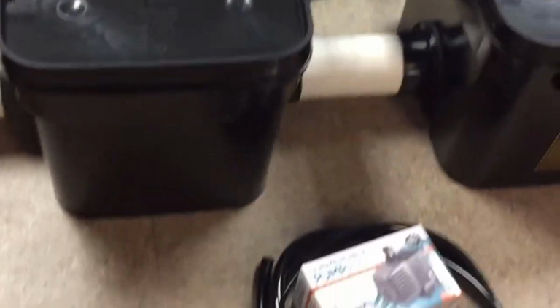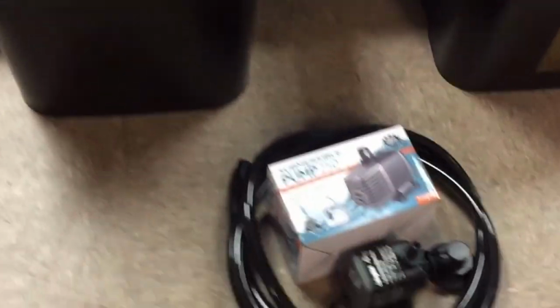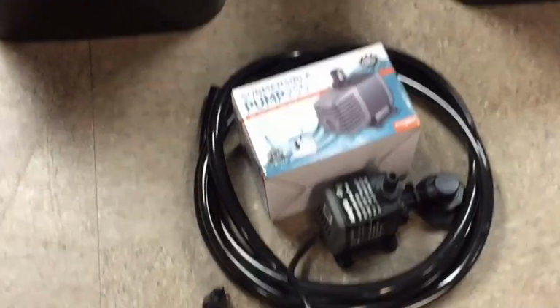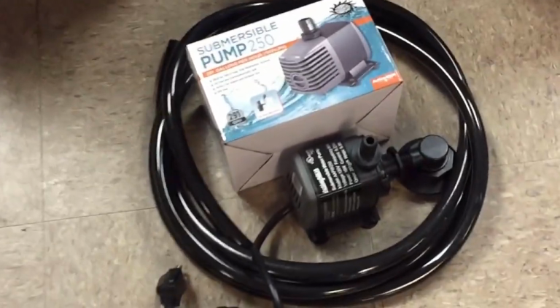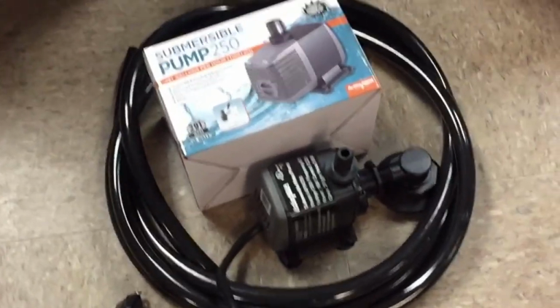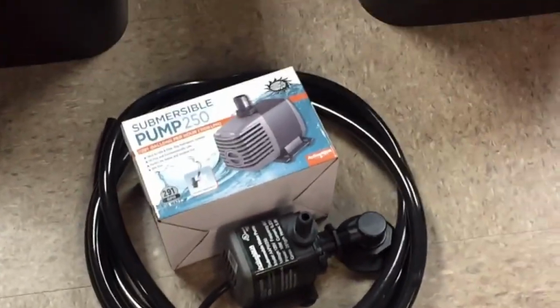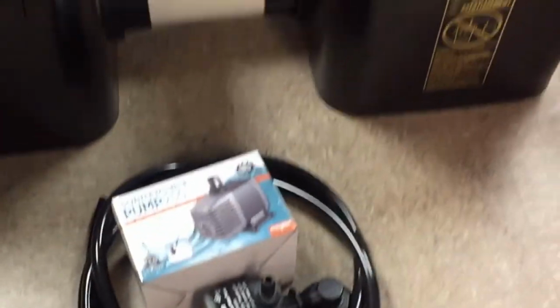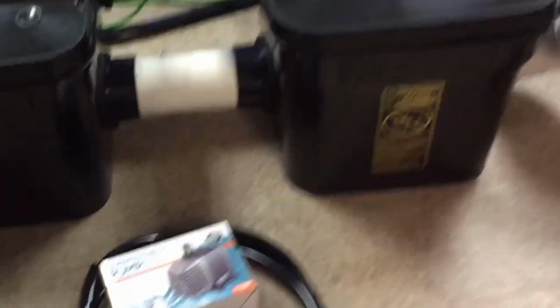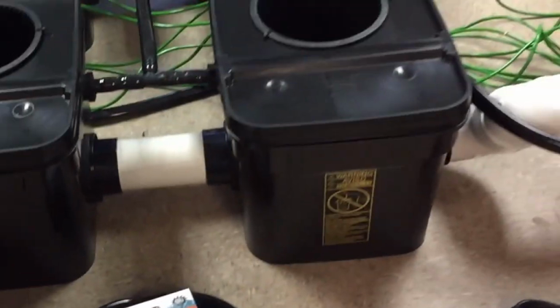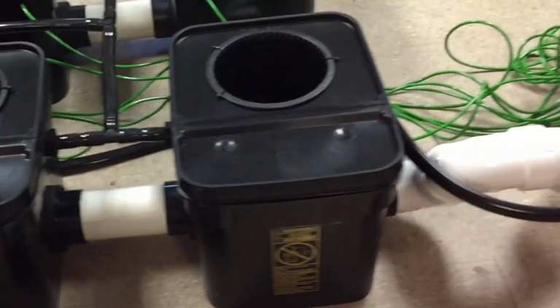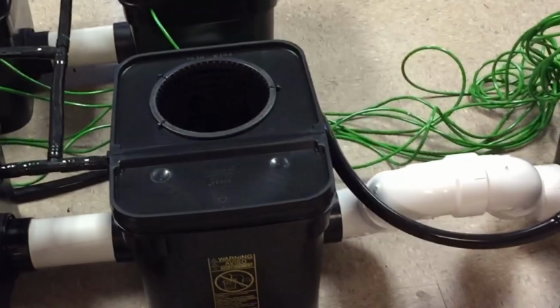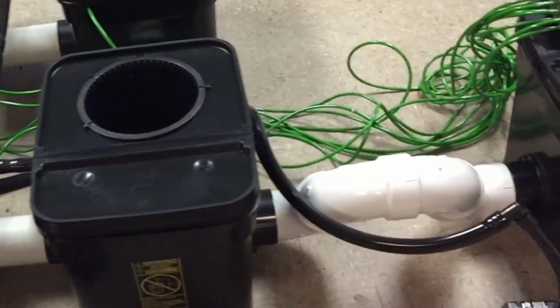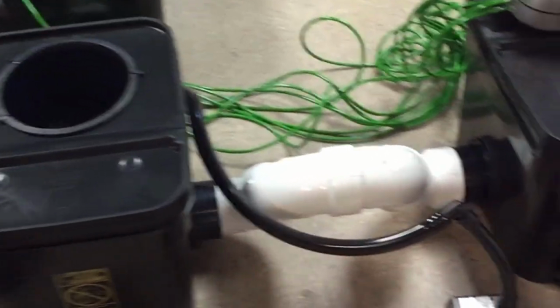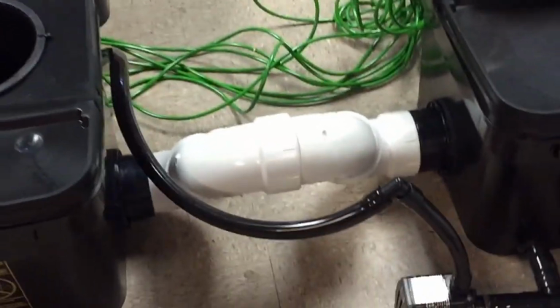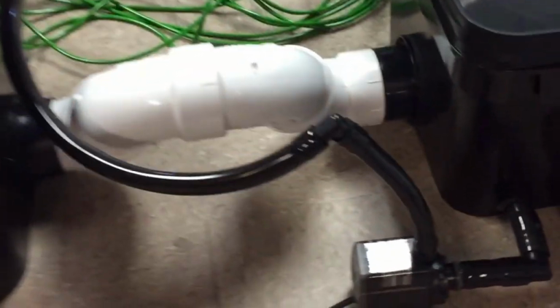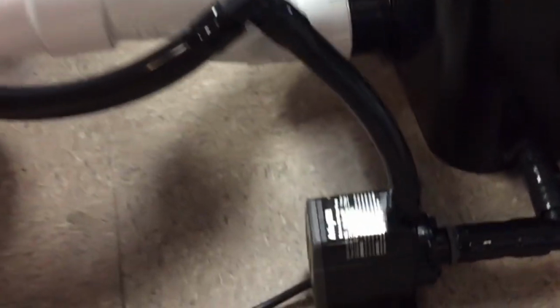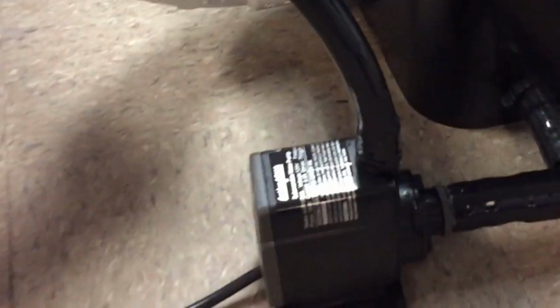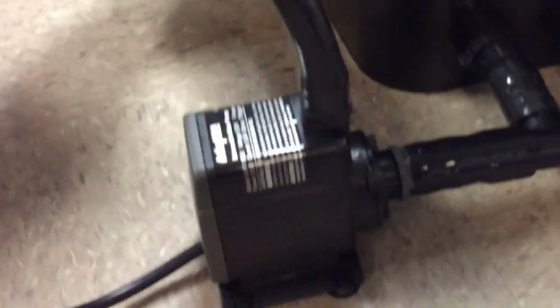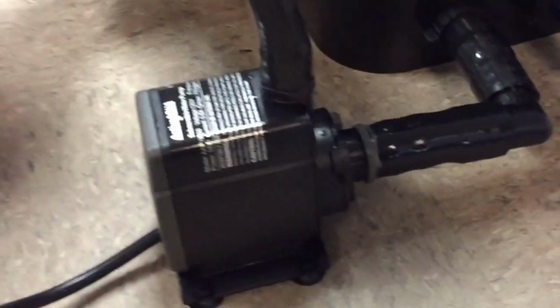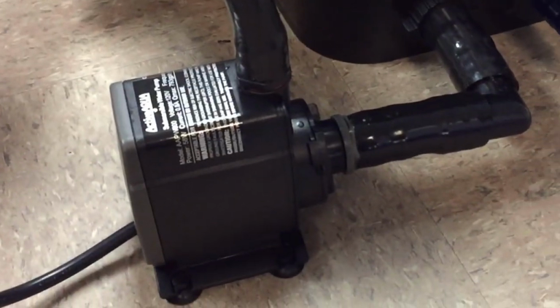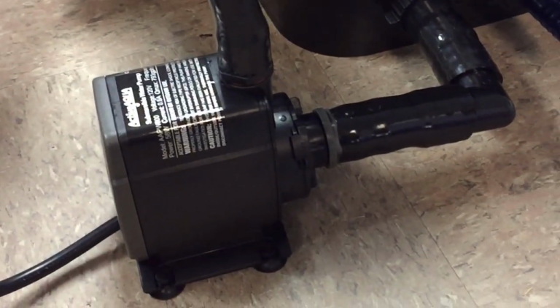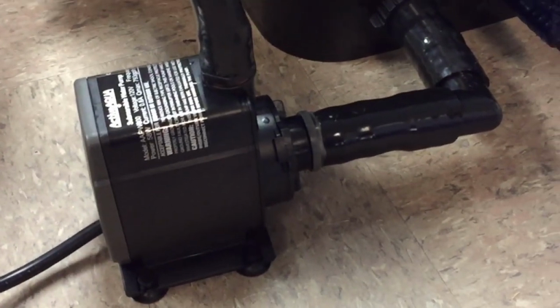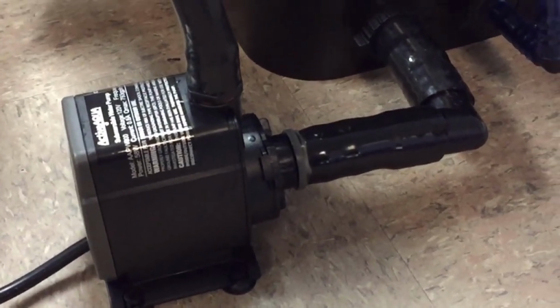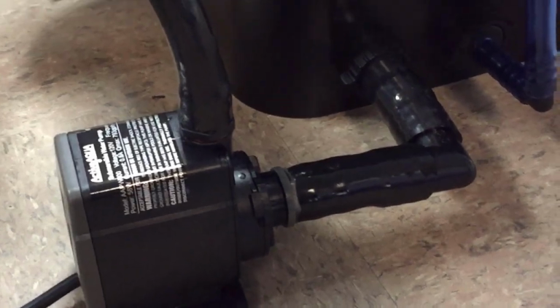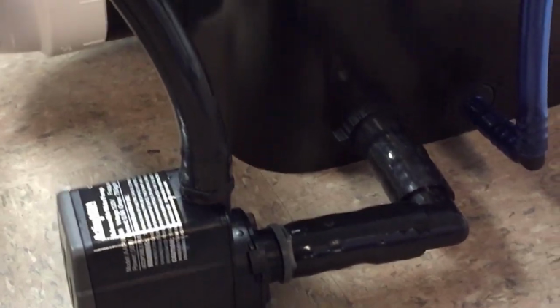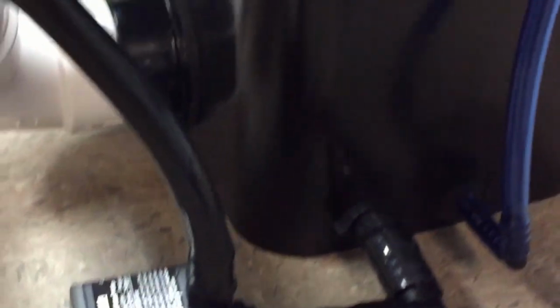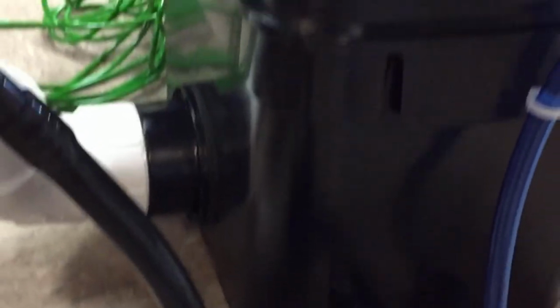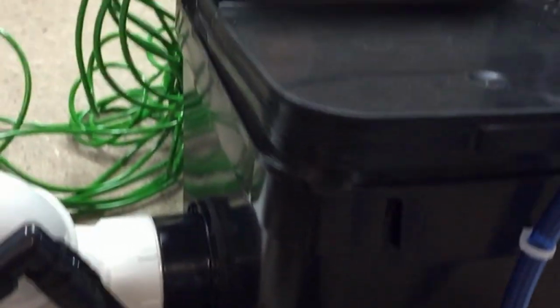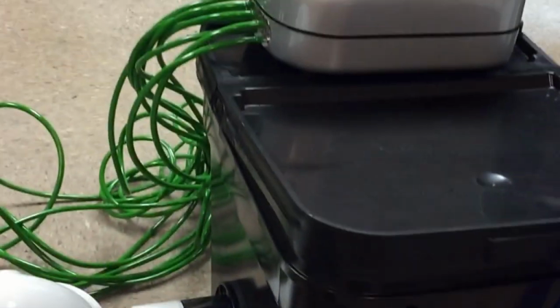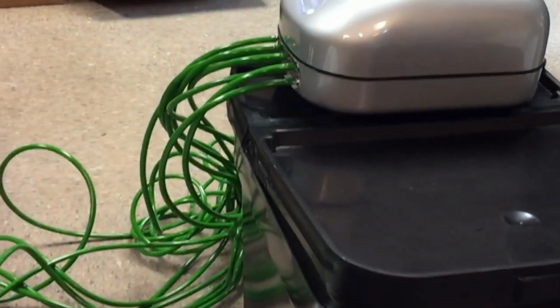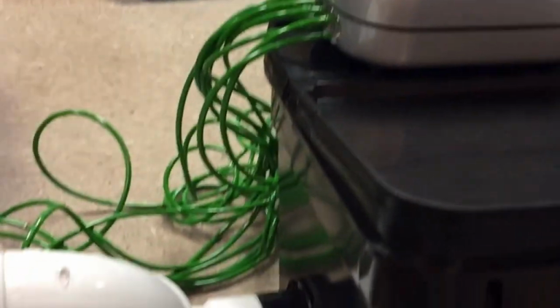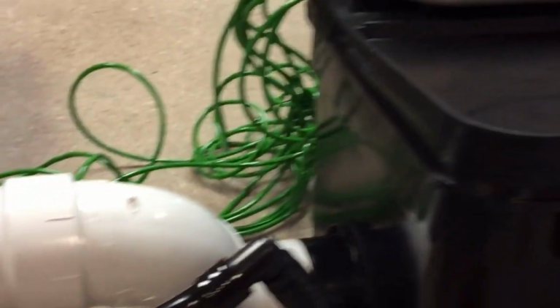It comes with the drain pump and tubing, just like the 13-gallon version. There is the pump — 800 gallons per hour — and it has an 8-output air pump.